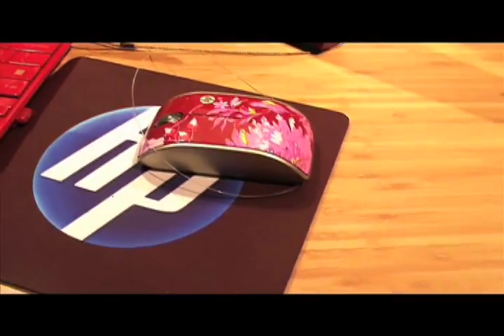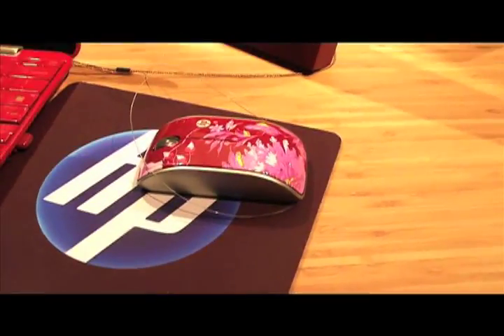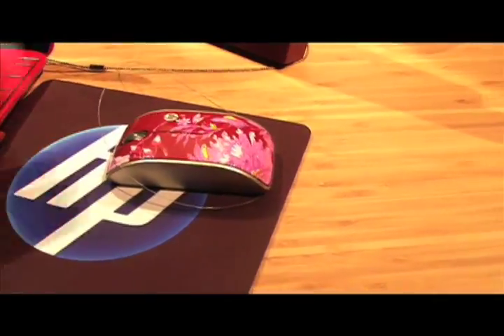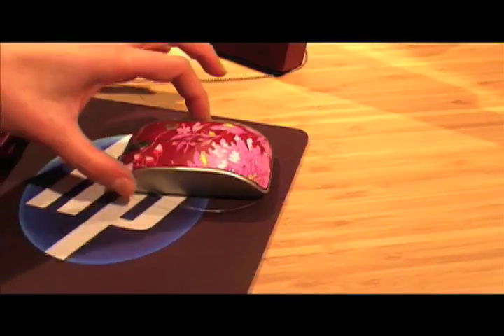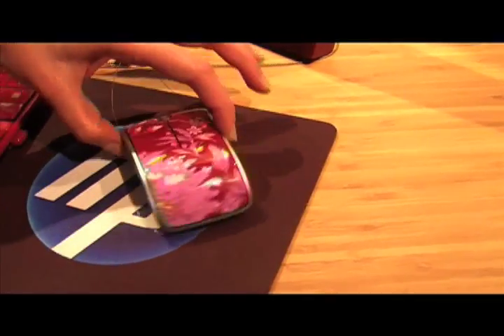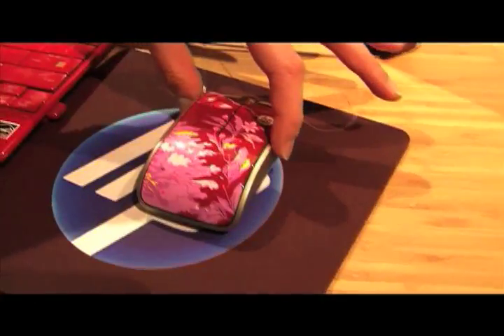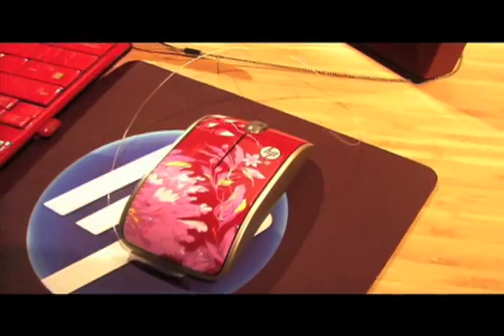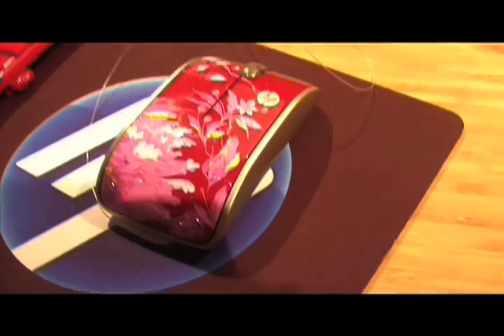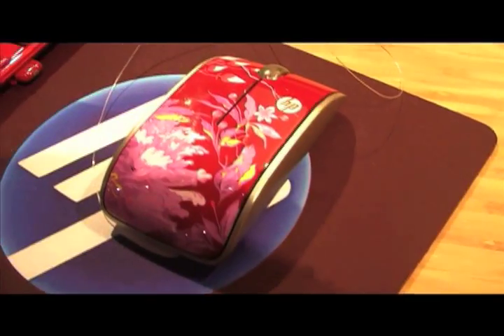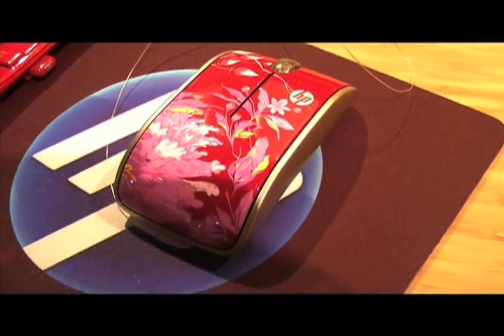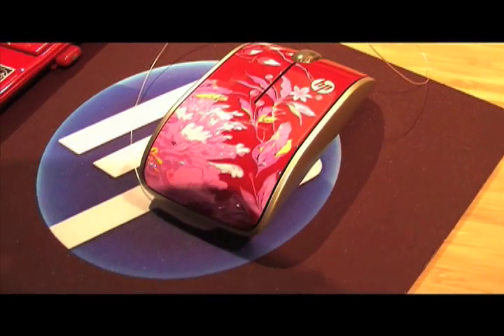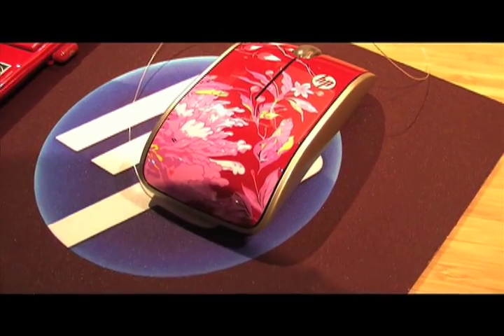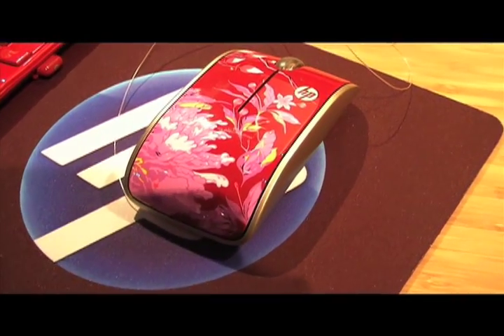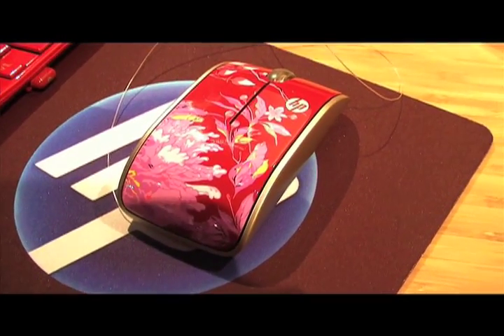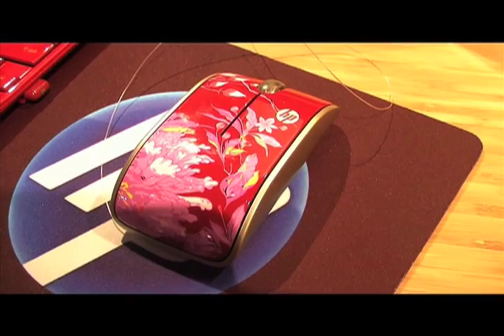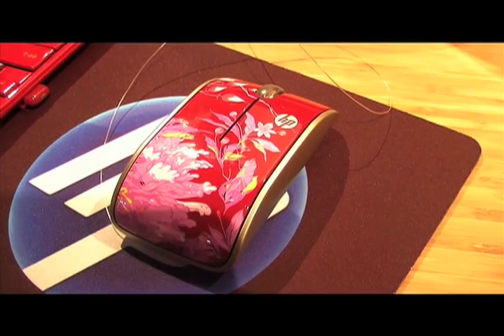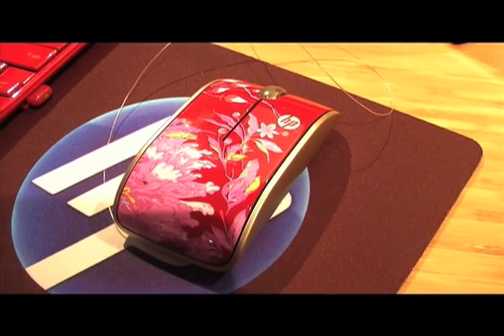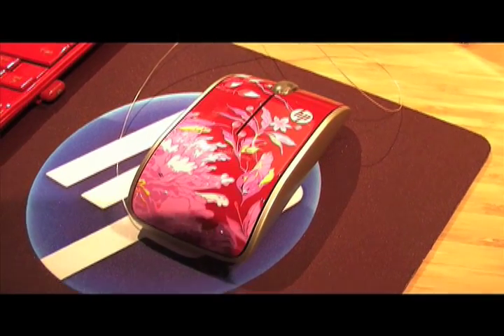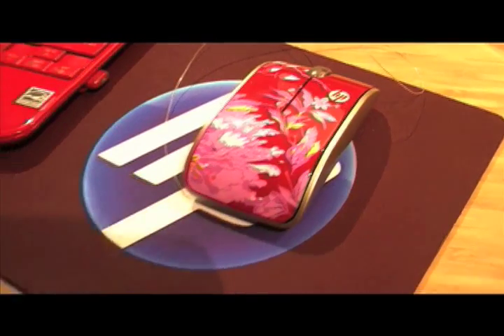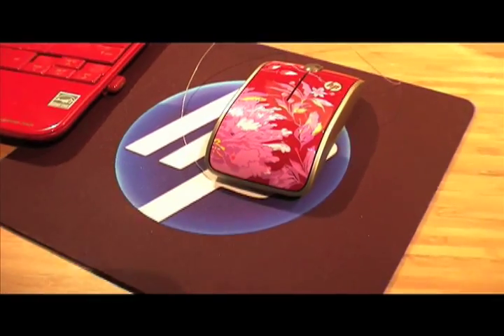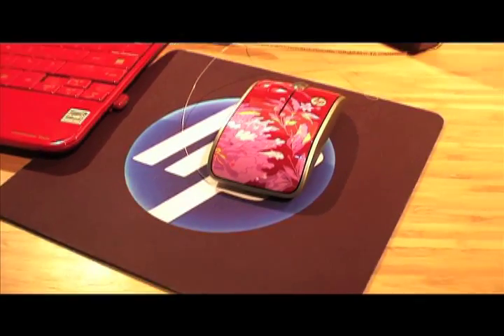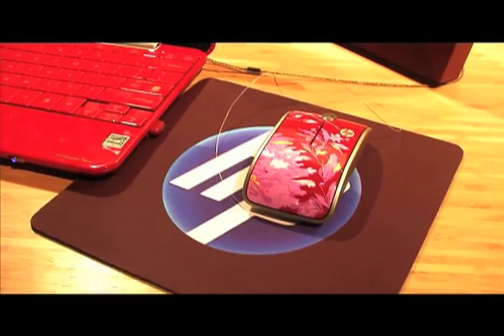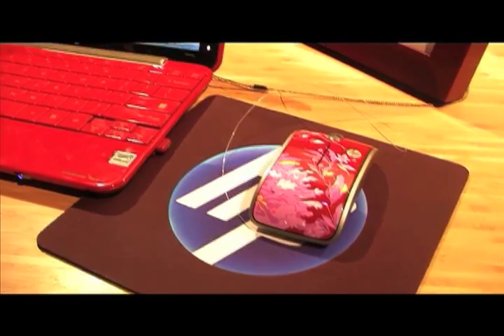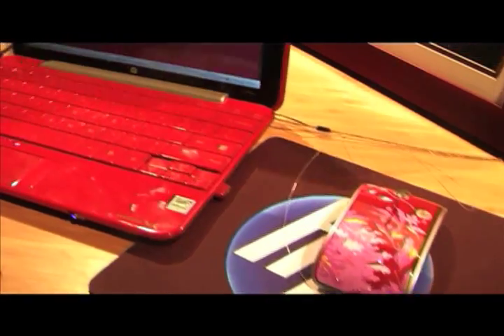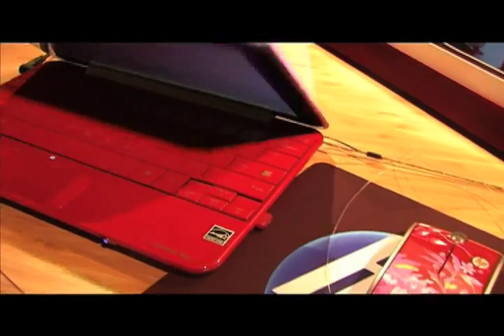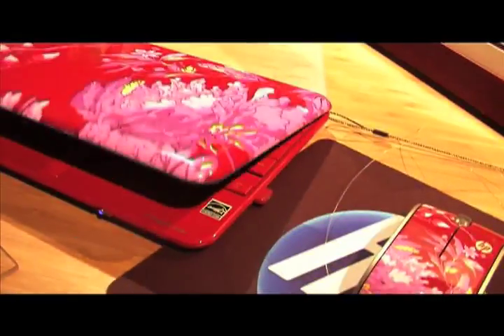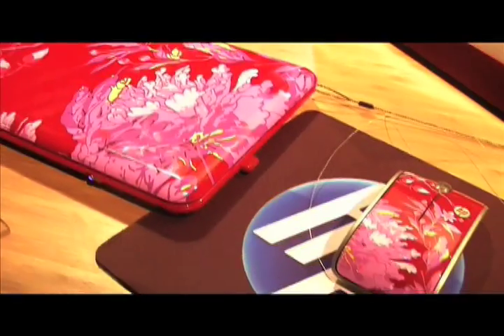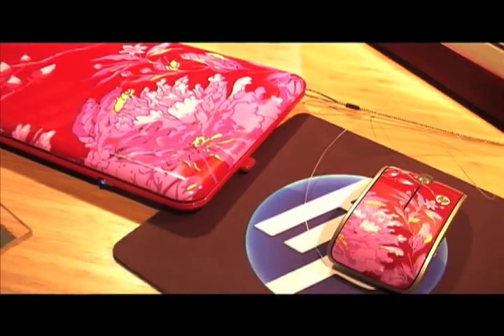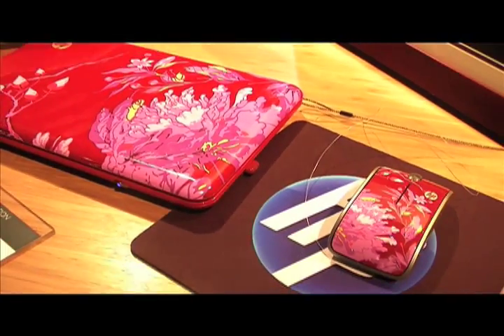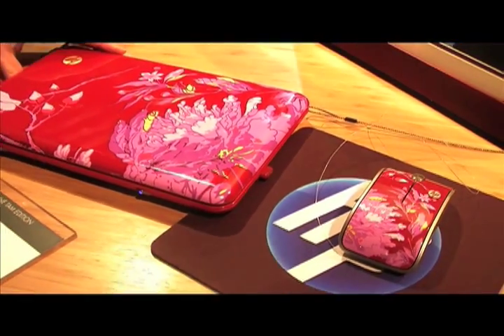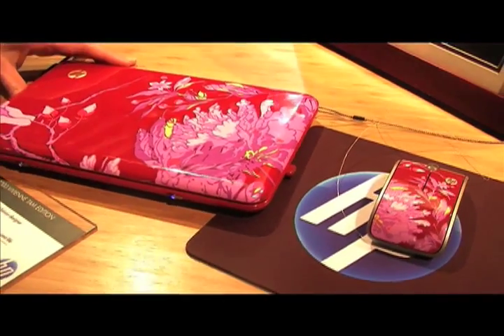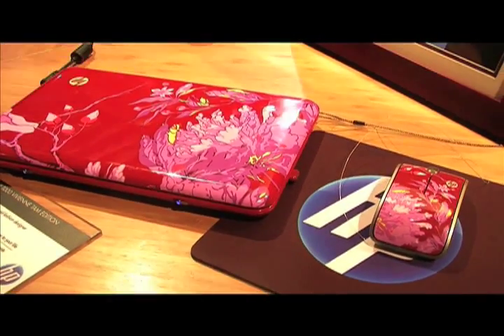This mouse is available as well with the same peony design inspired by Vivian Tam's collection. It is sold separately, but it does make quite a nice set with the notebook.